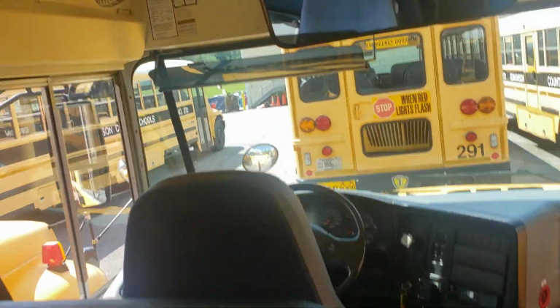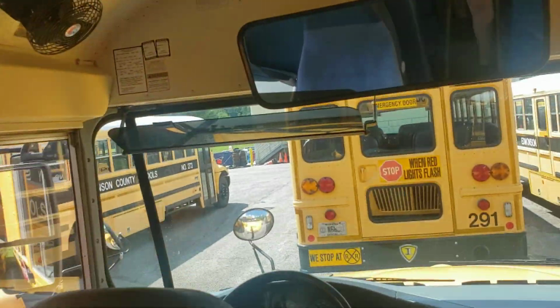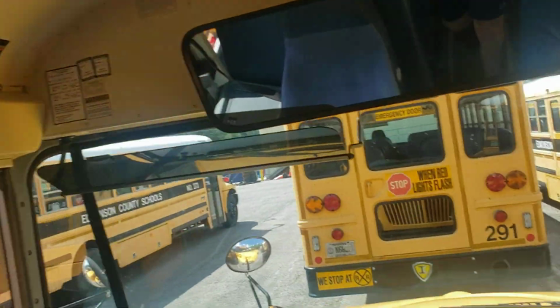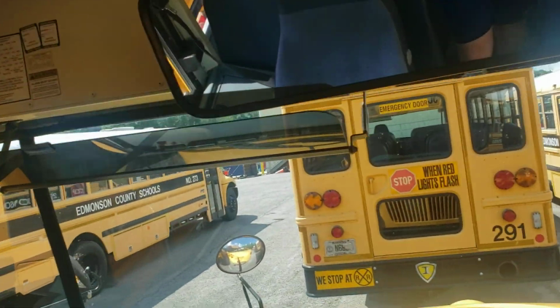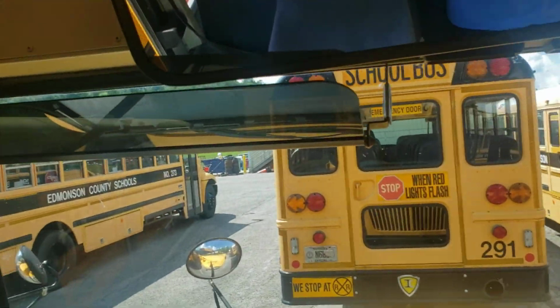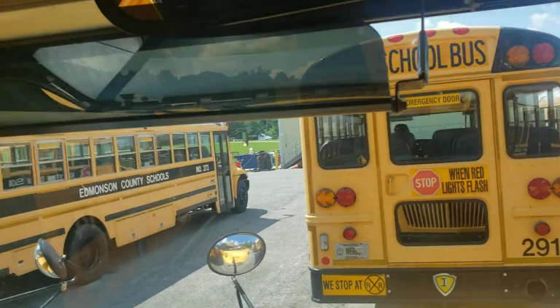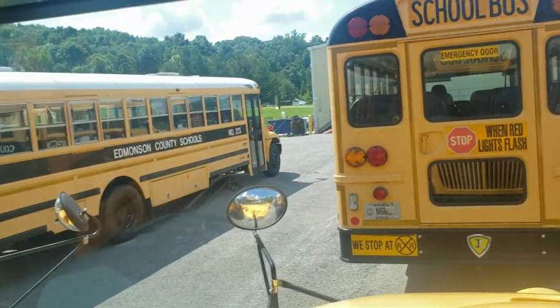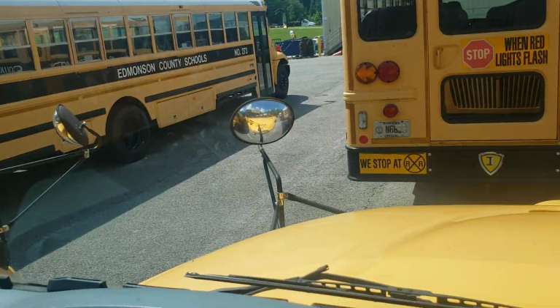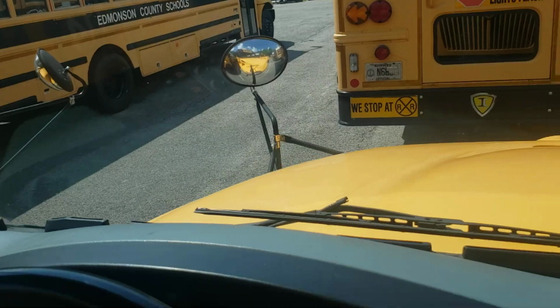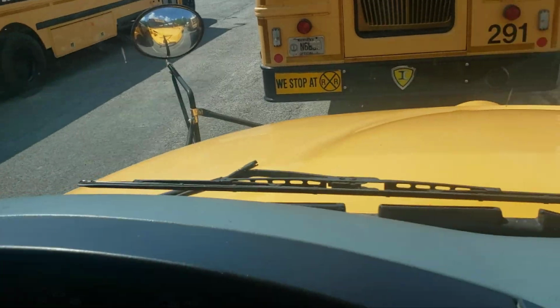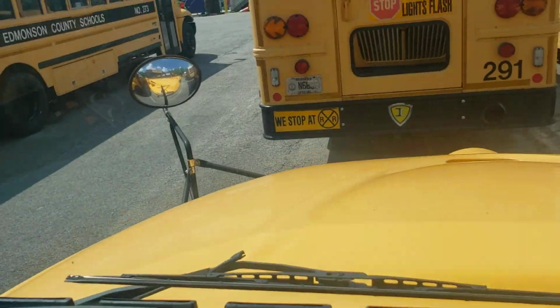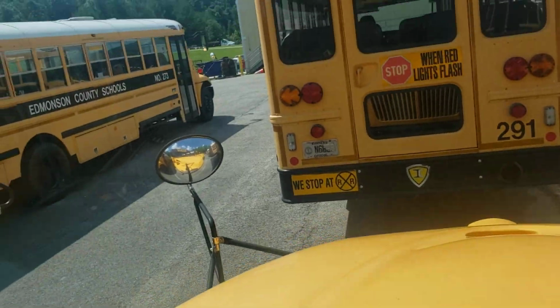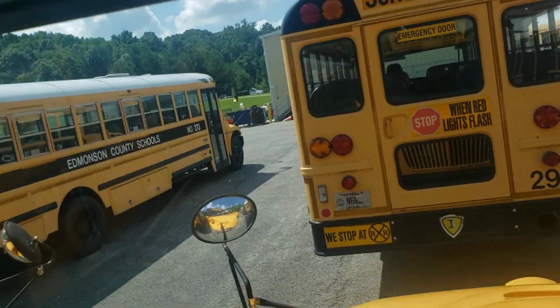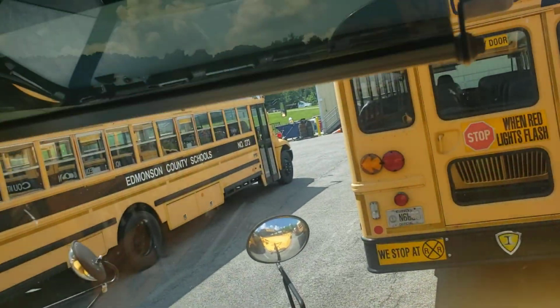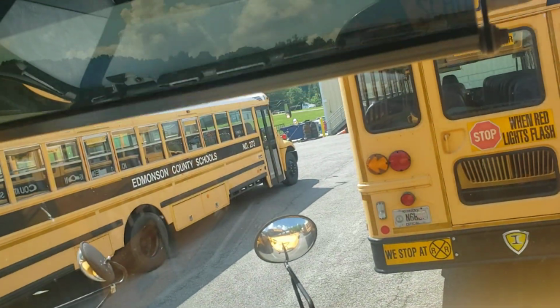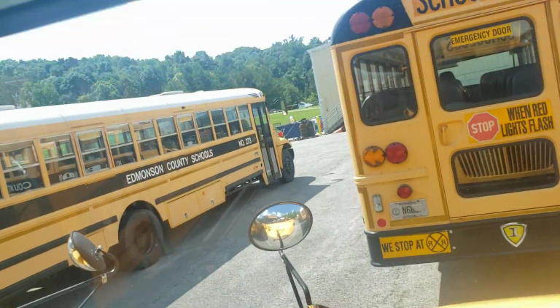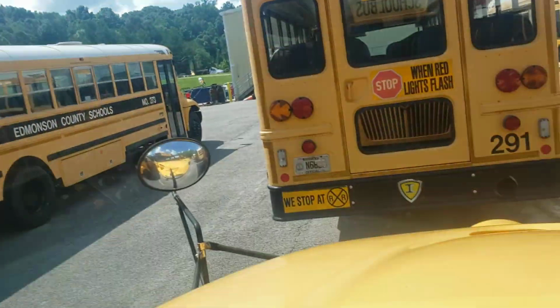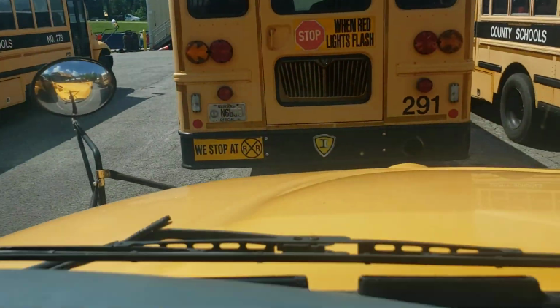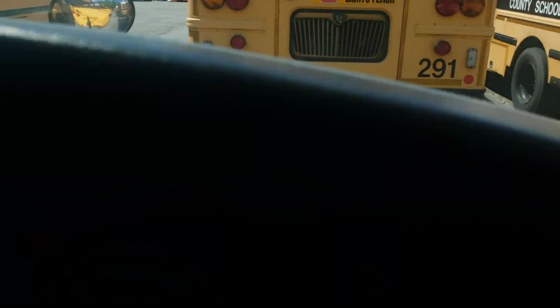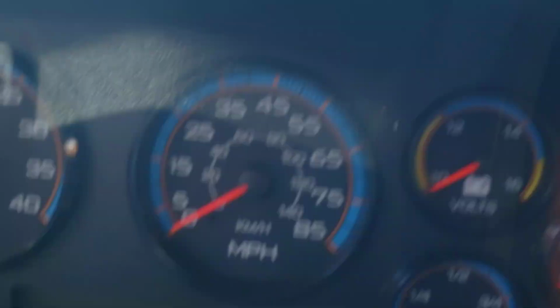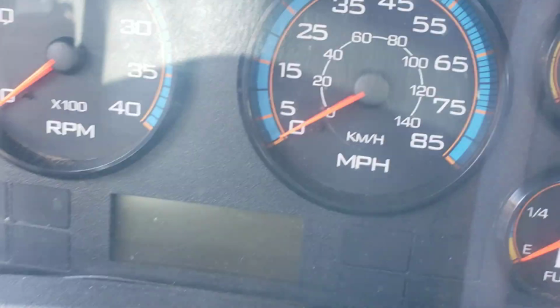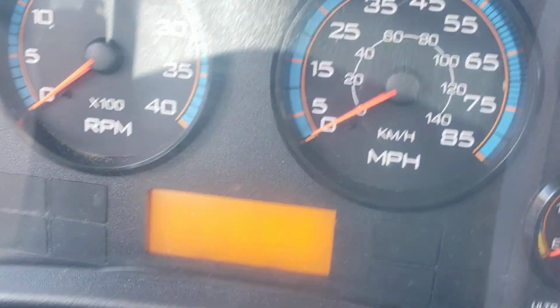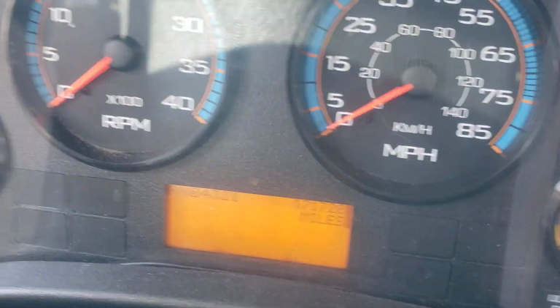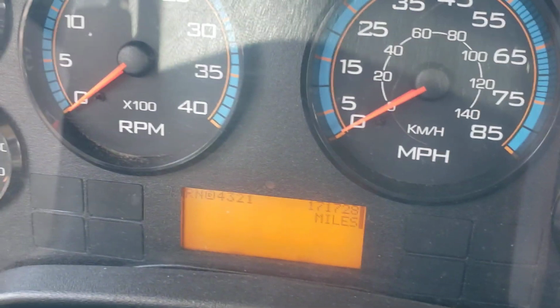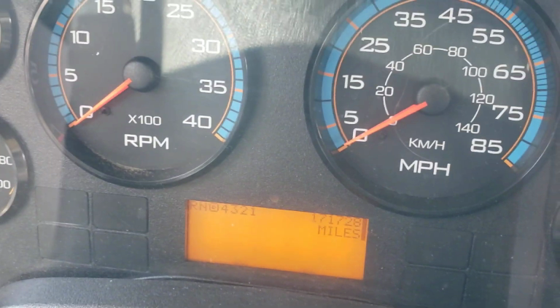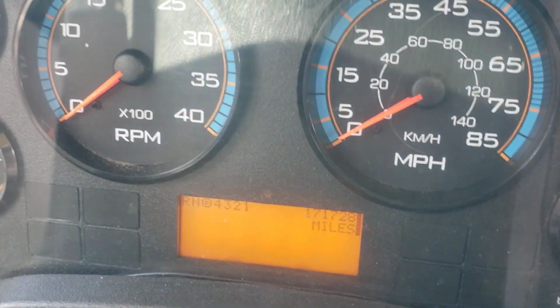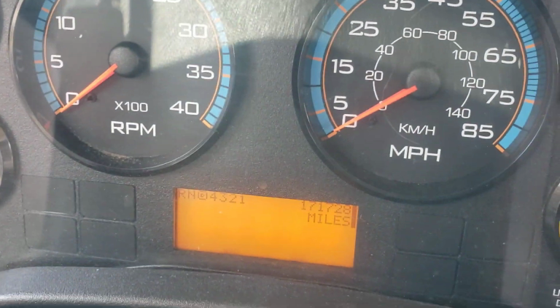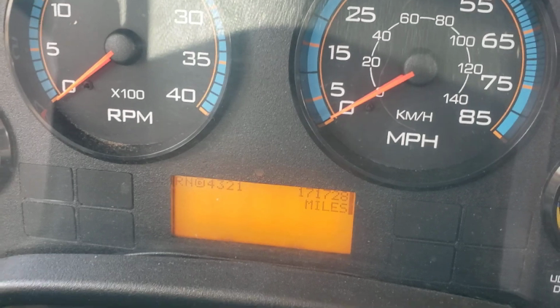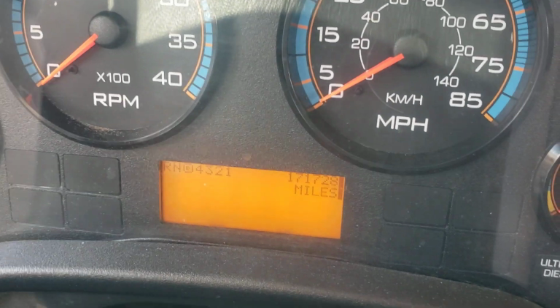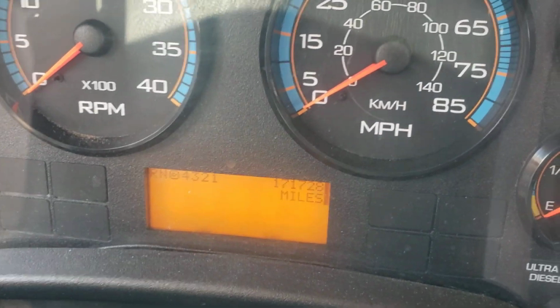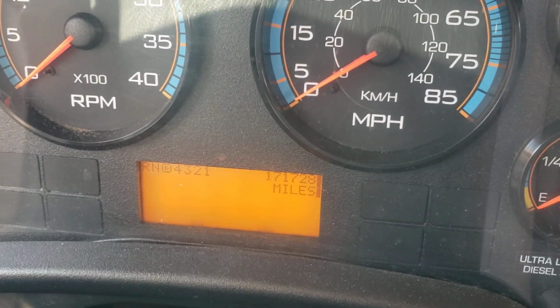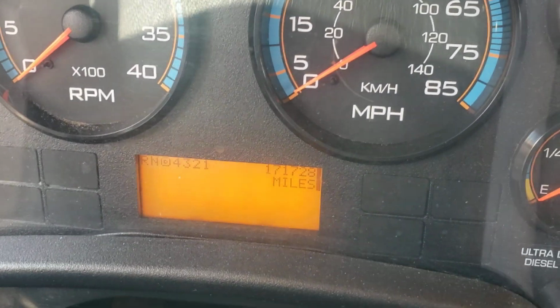And the mileage on this one now — last time I checked it had 157k miles, and now it has 171,728 miles.